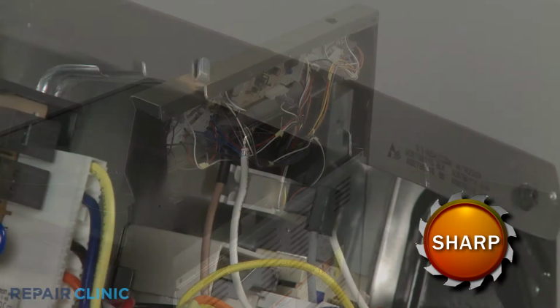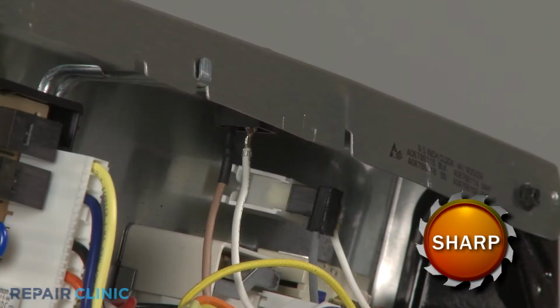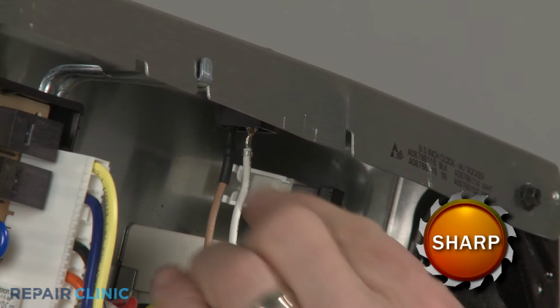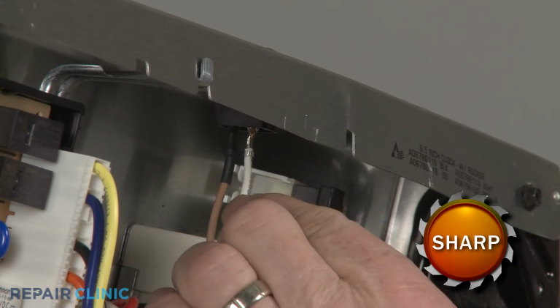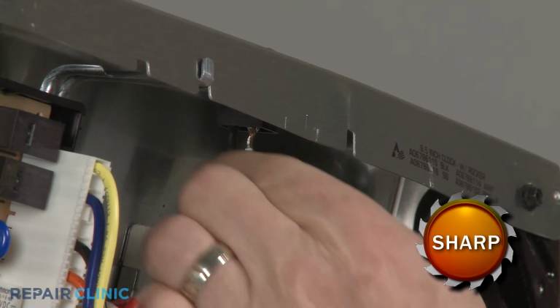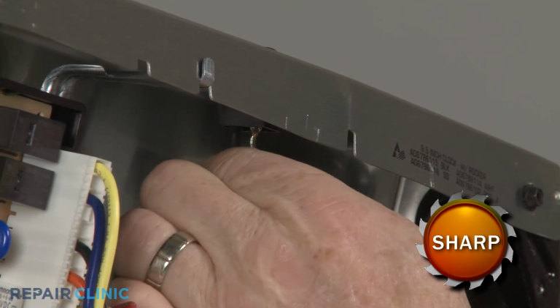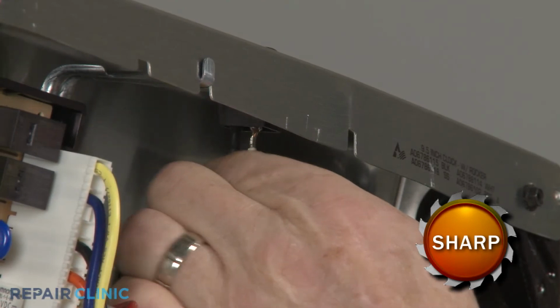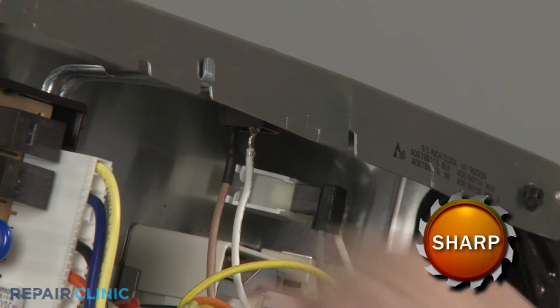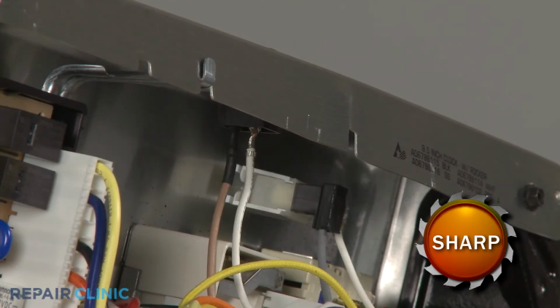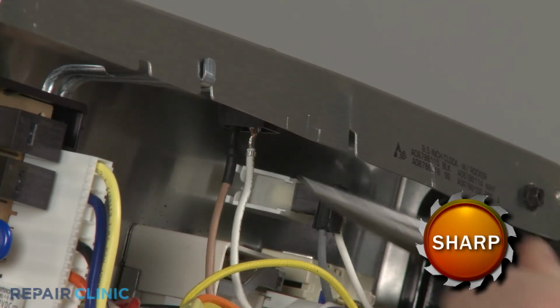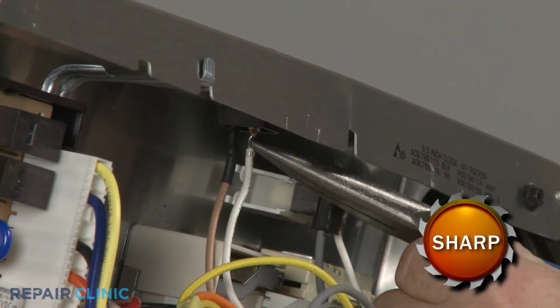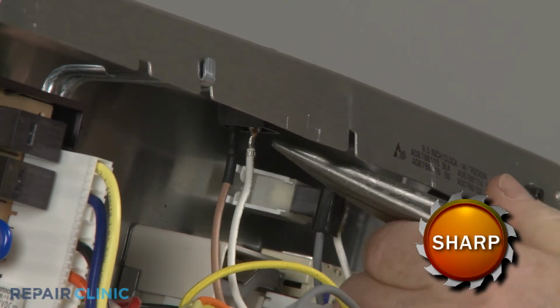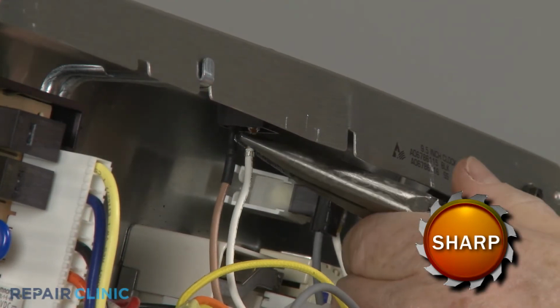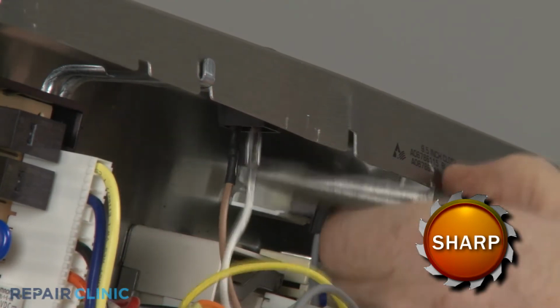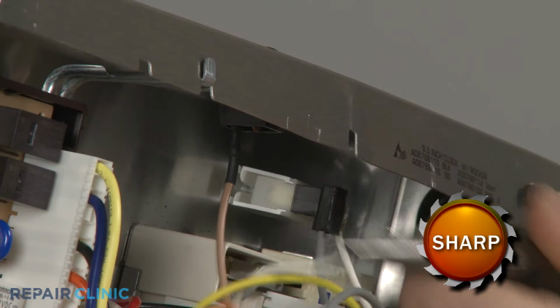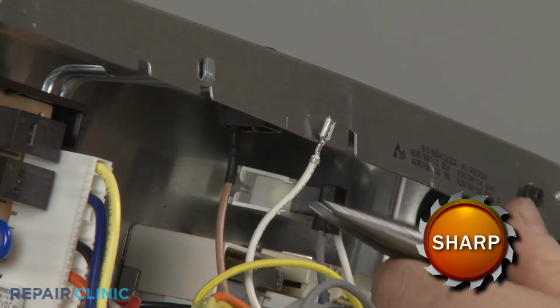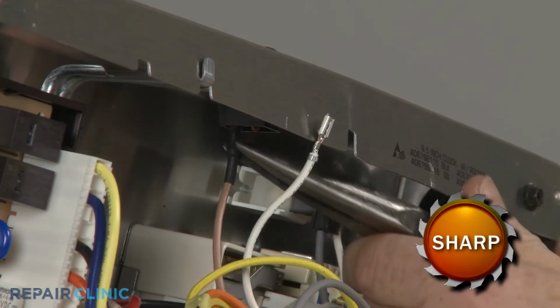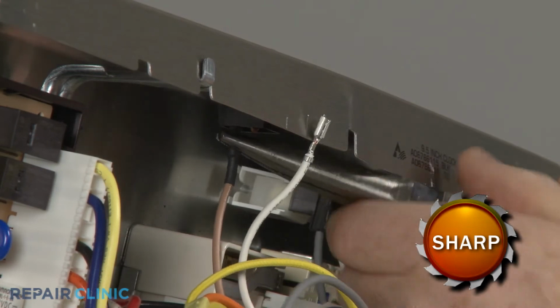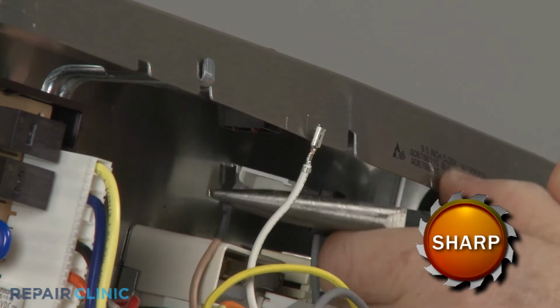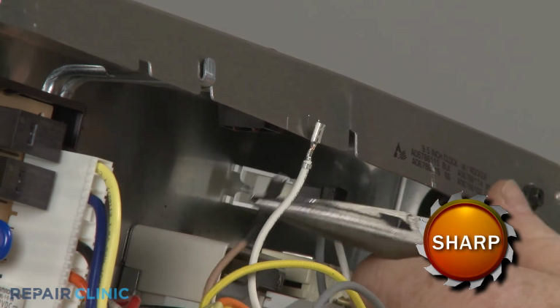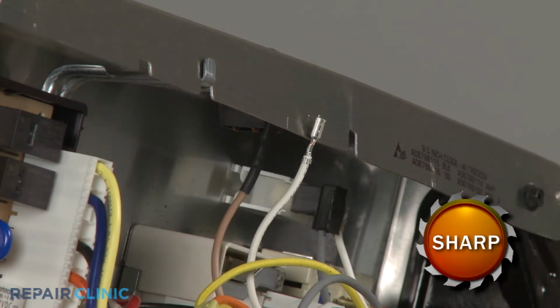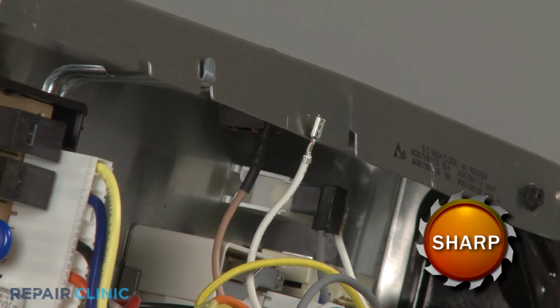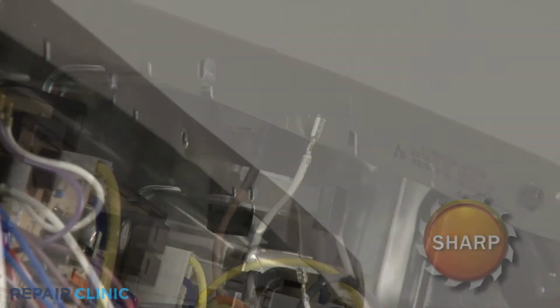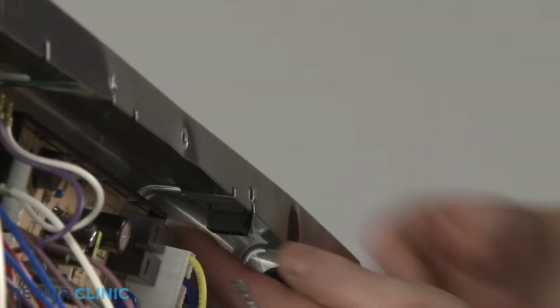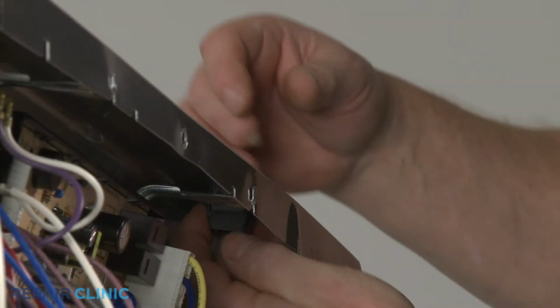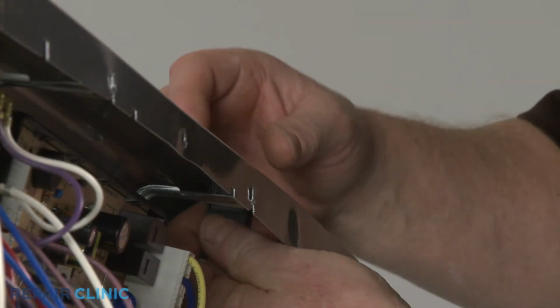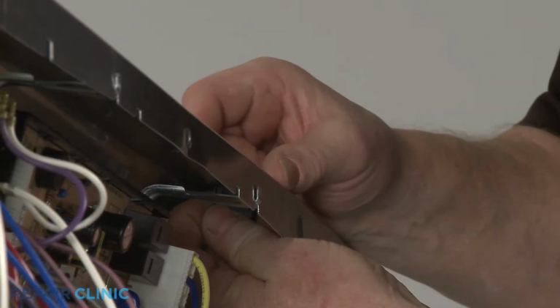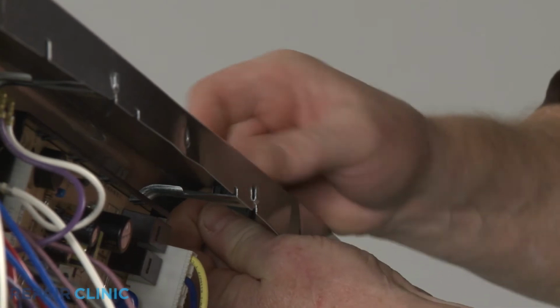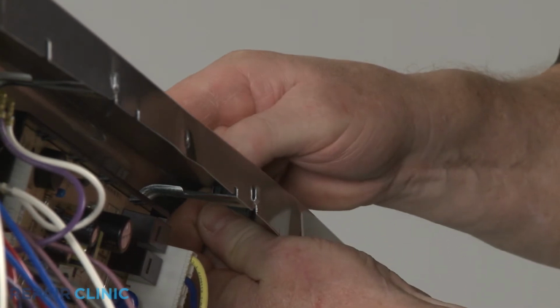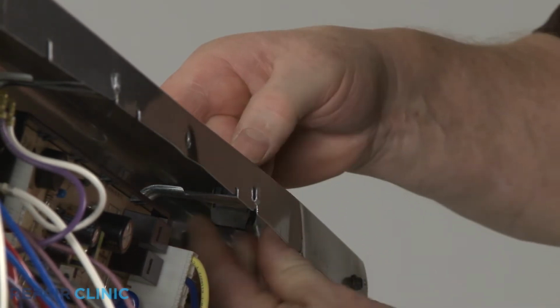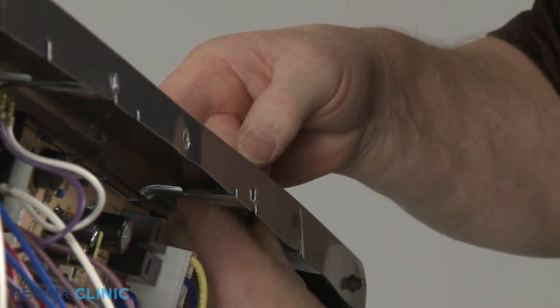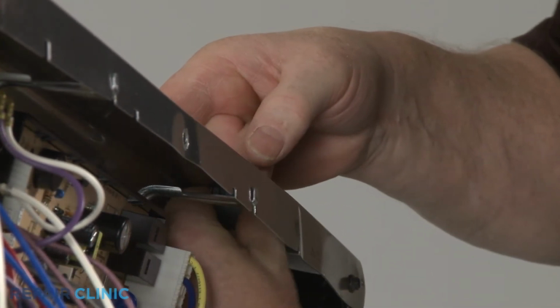Note the orientation of the oven light switch wires, then disconnect them. Depress the retaining tabs to release the old switch from the control panel.